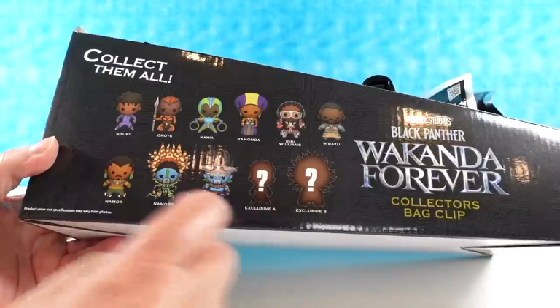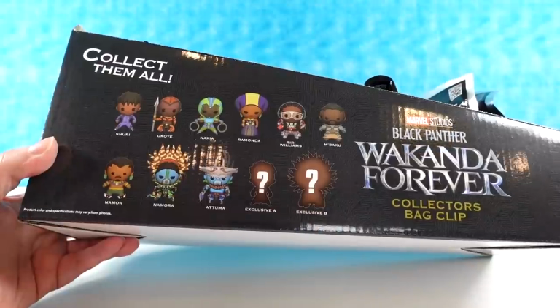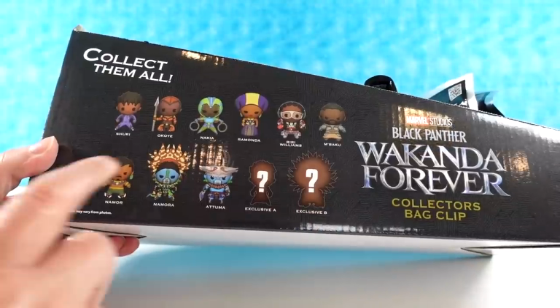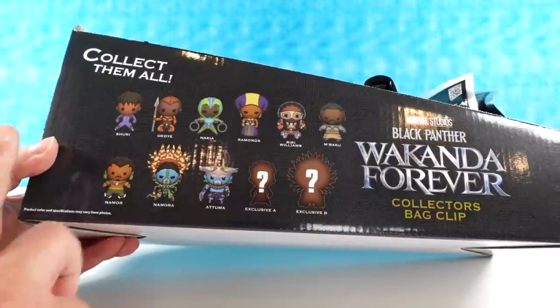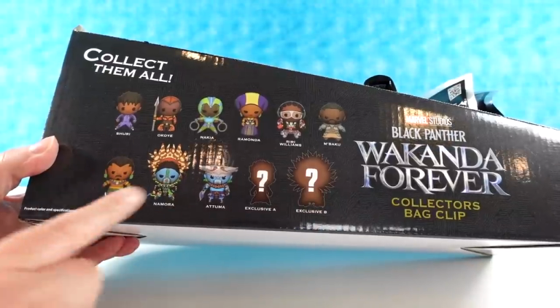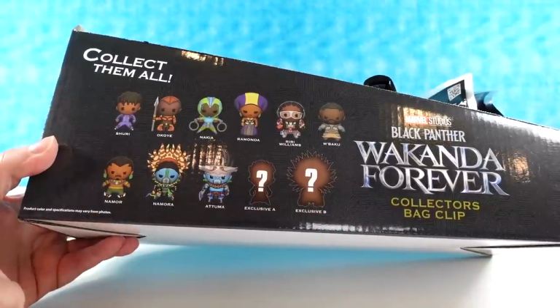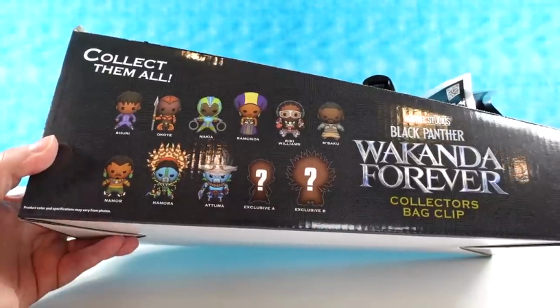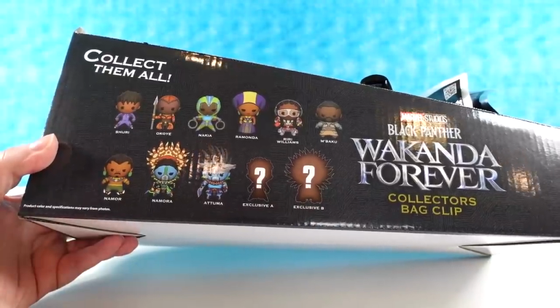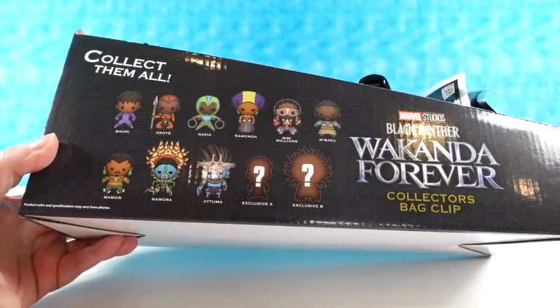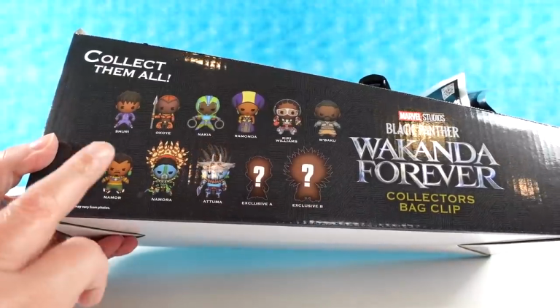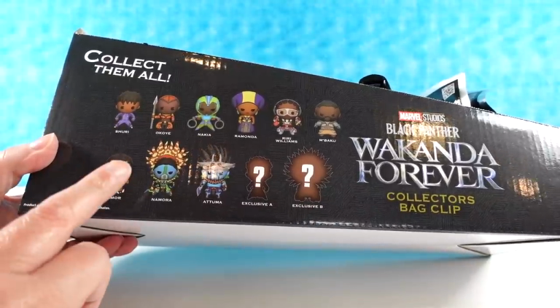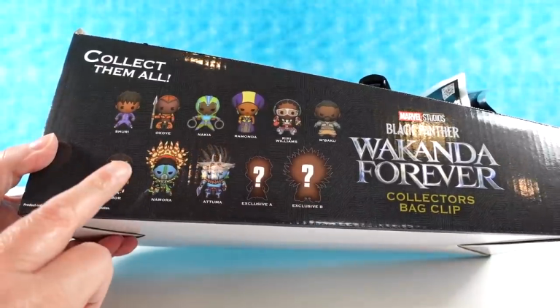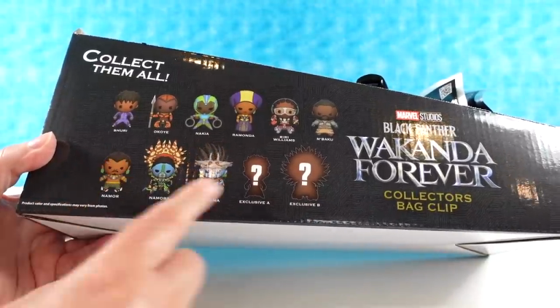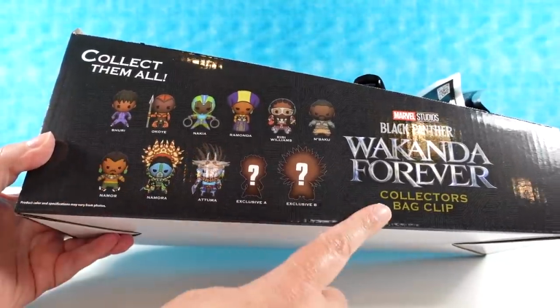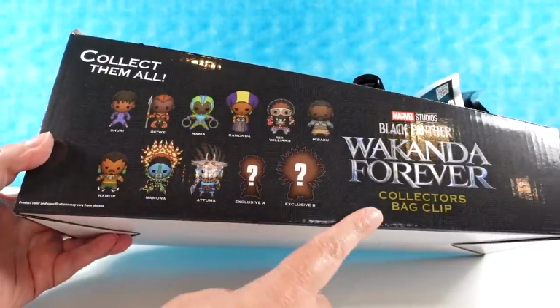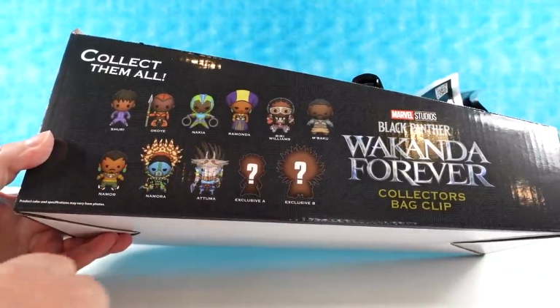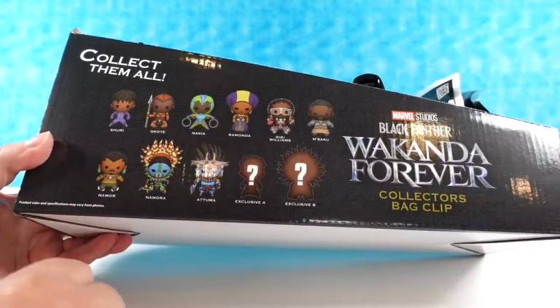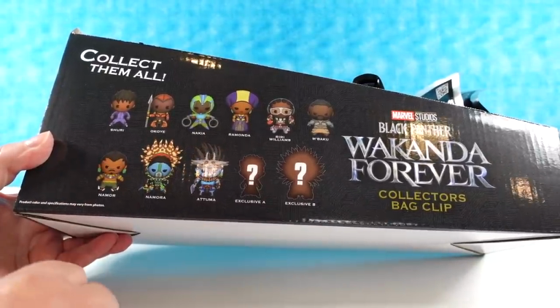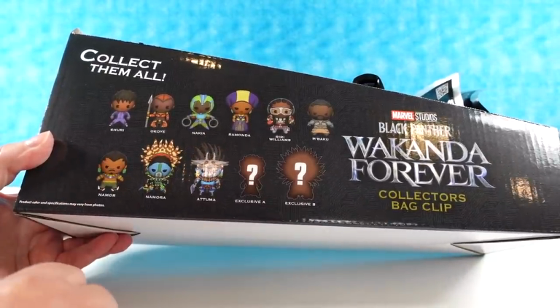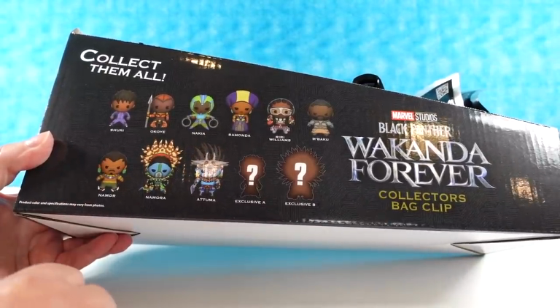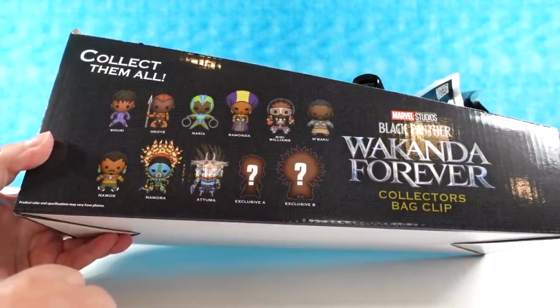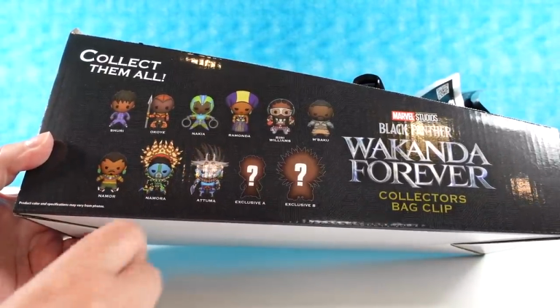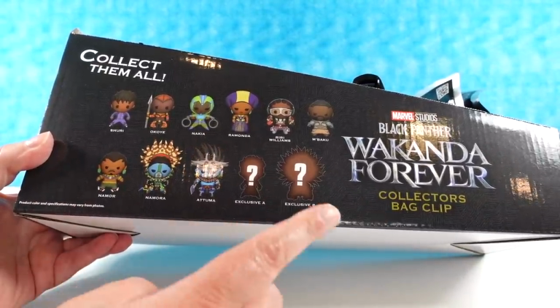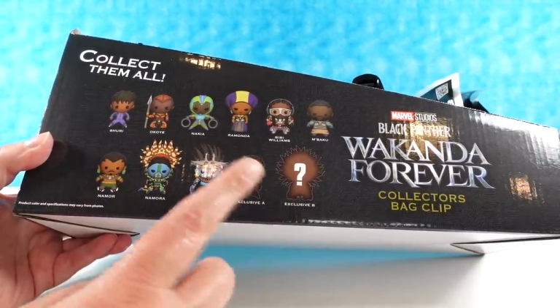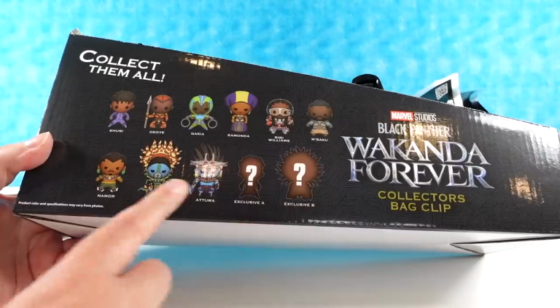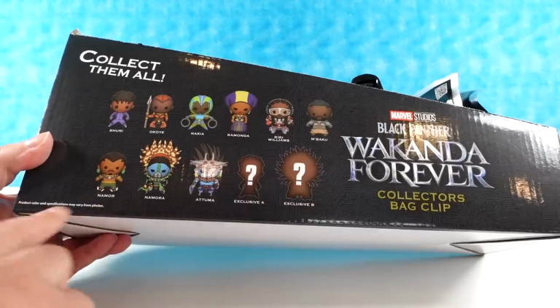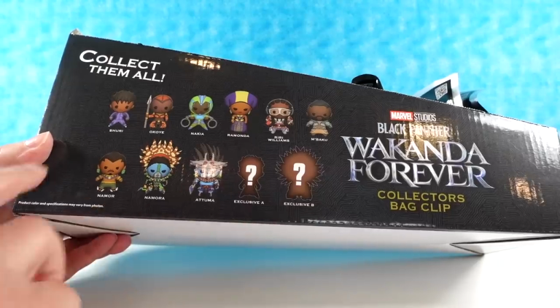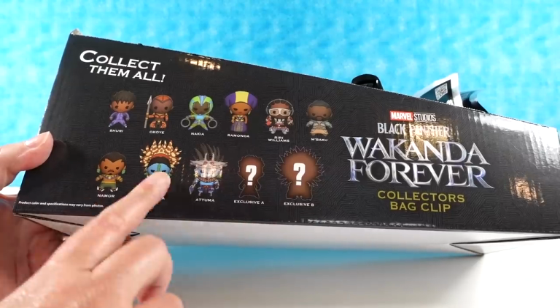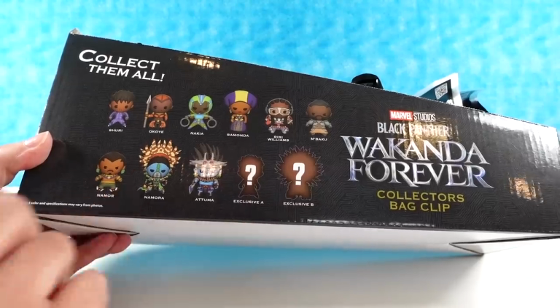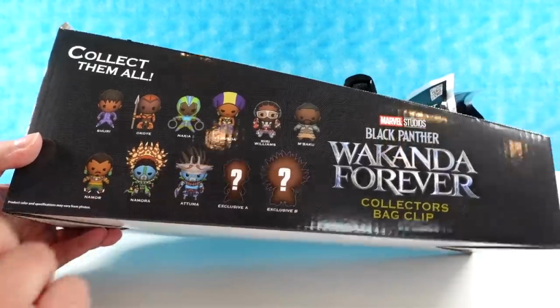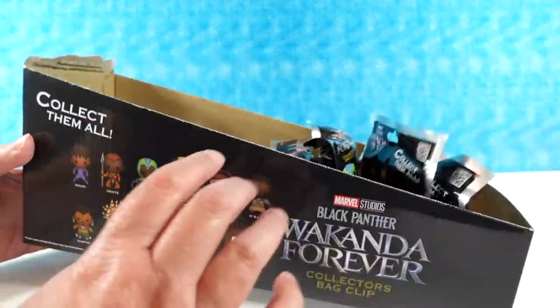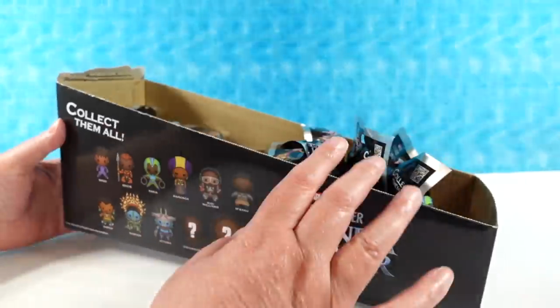Two exclusives. This is going to be a lot of fun. I'm looking forward to seeing these. Paul and I saw the movie on opening weekend — really good movie. Yeah, it was a good movie, so can't wait to open these.